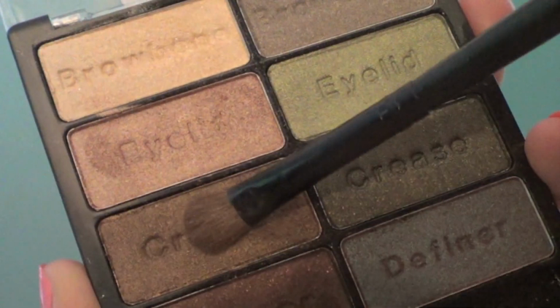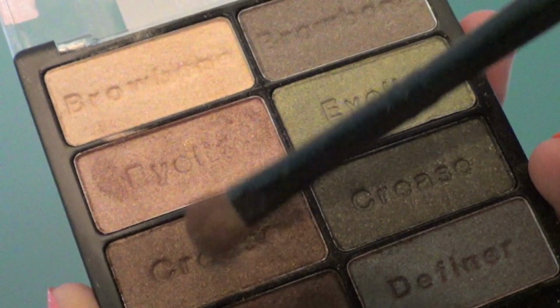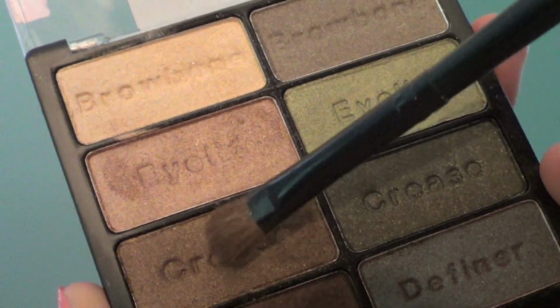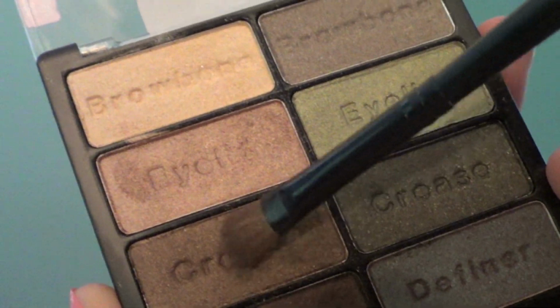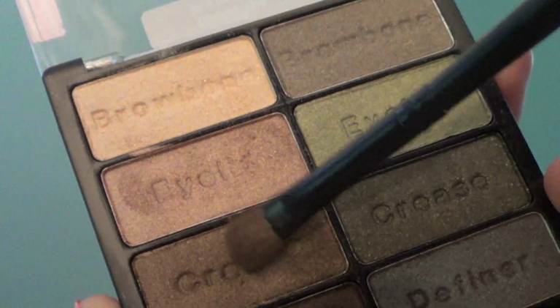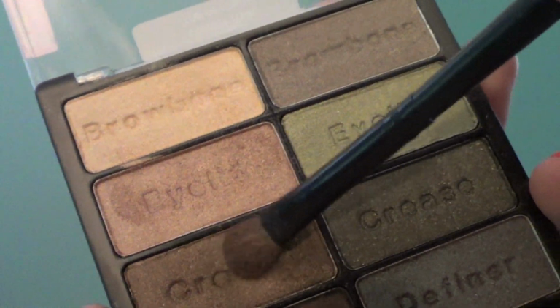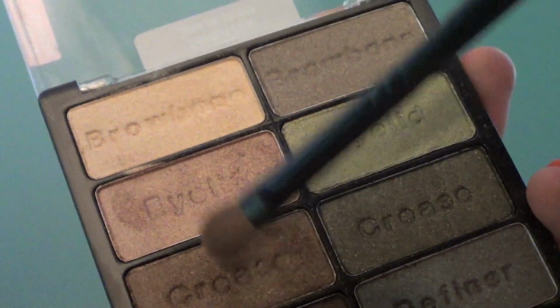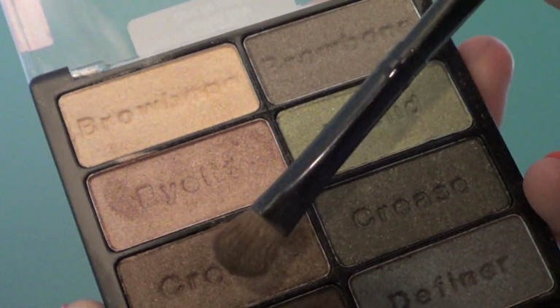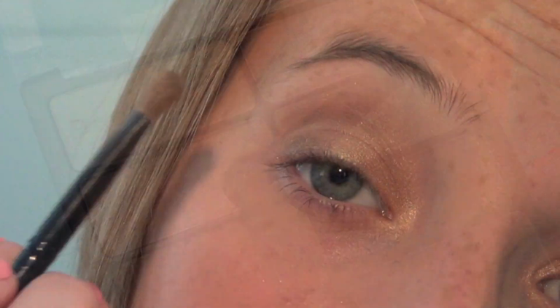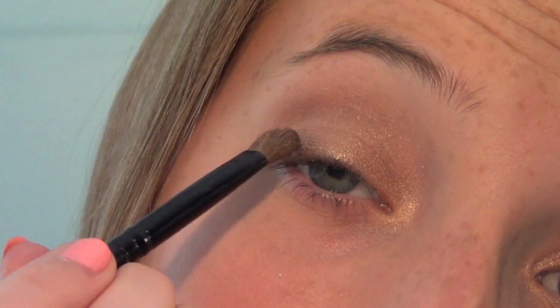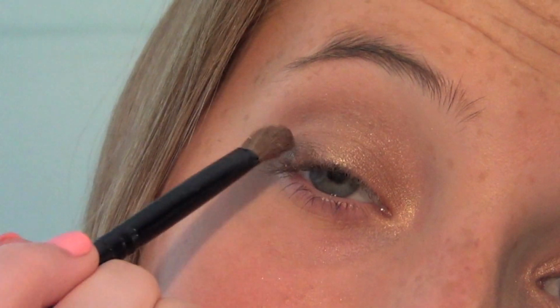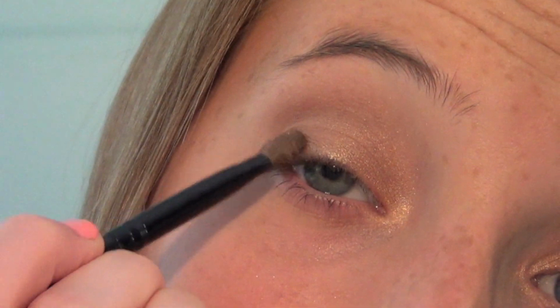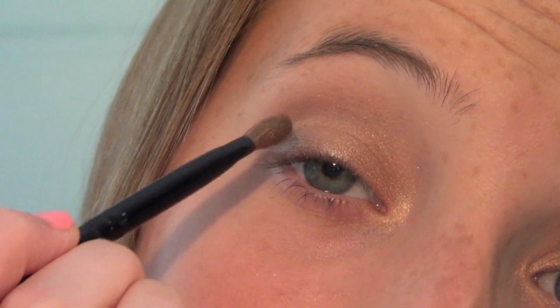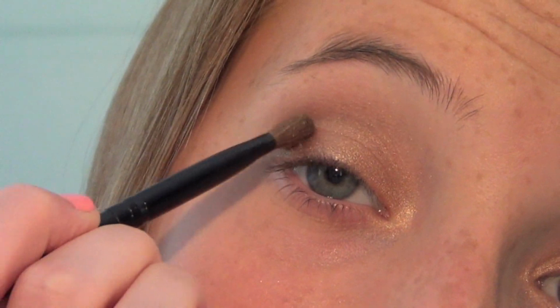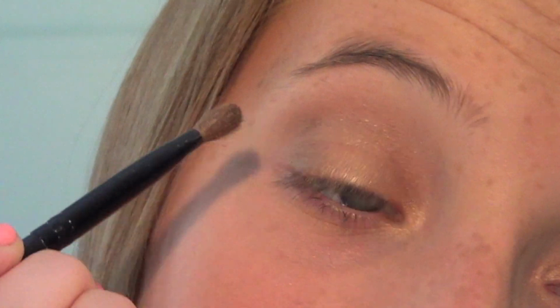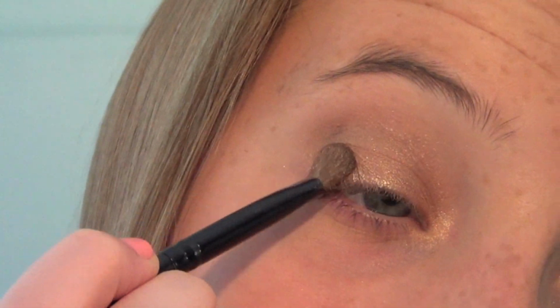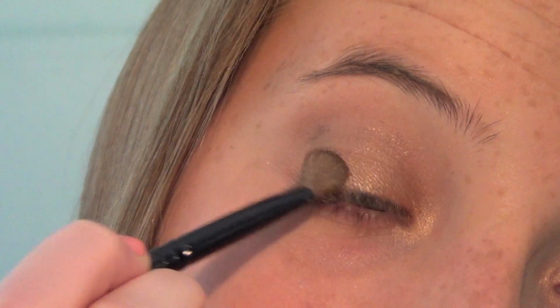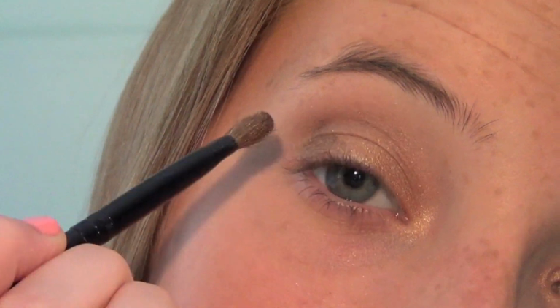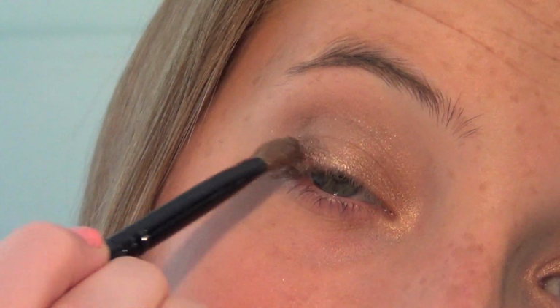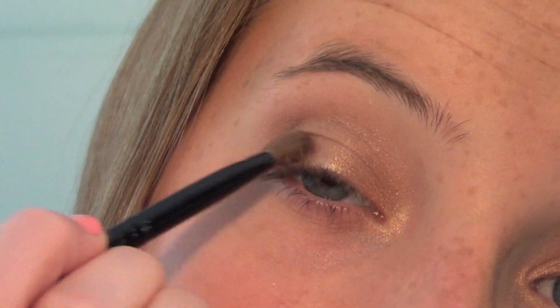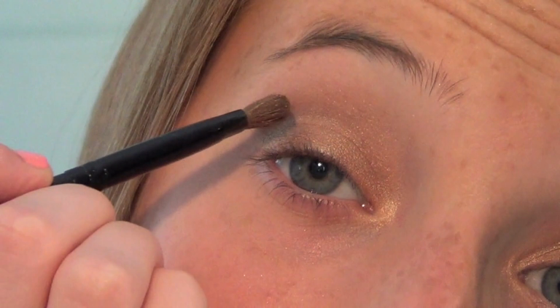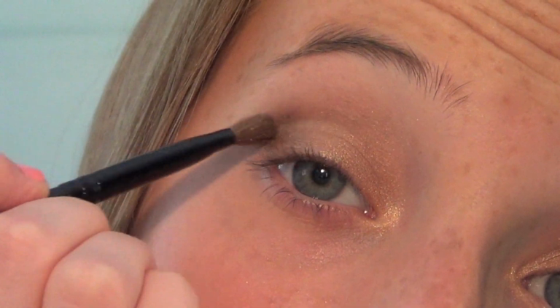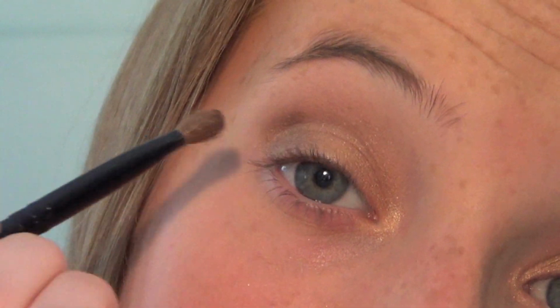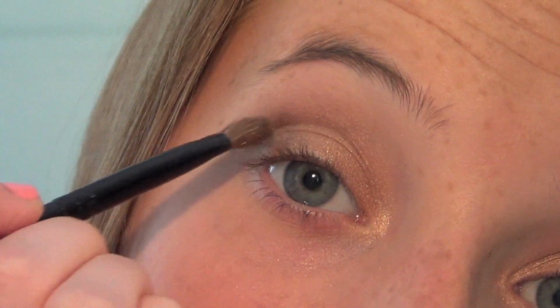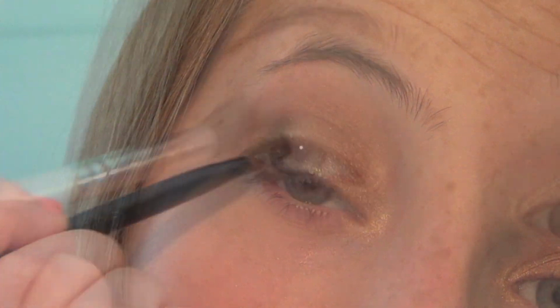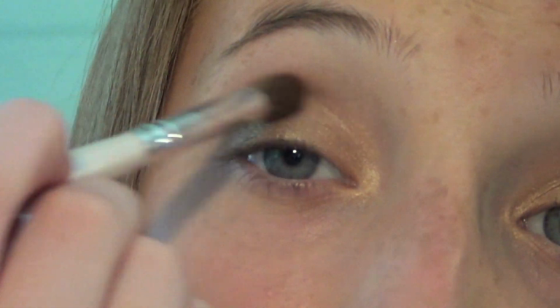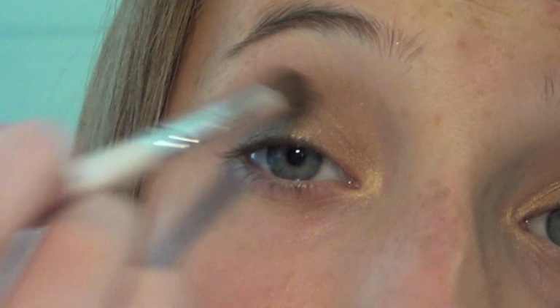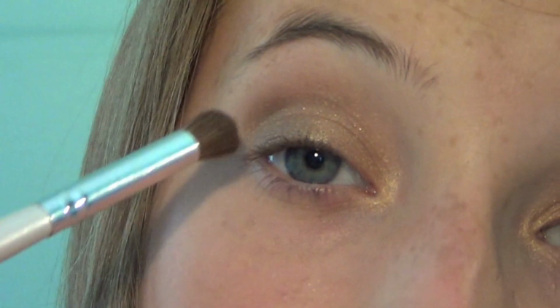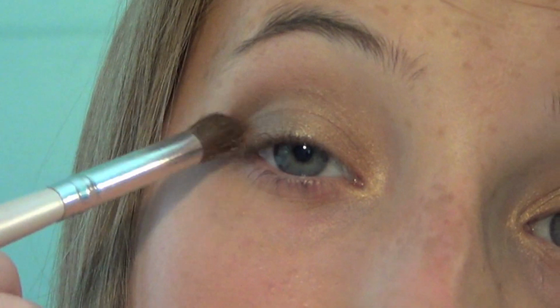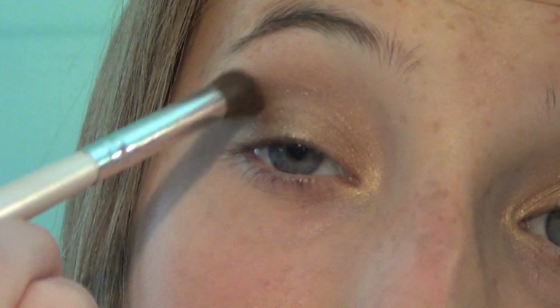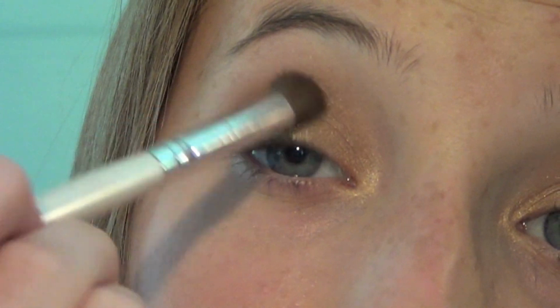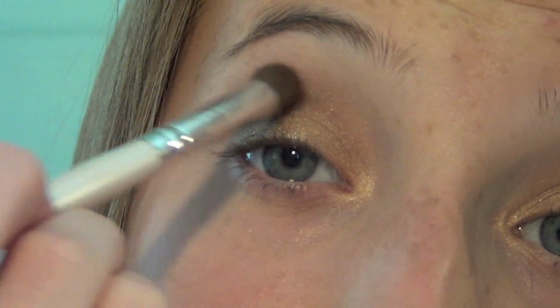Taking the crease shade from the palette, I'm going to be applying that to the outer fourth of my eyes and a little bit into the crease. And just blending that with a clean blending brush.